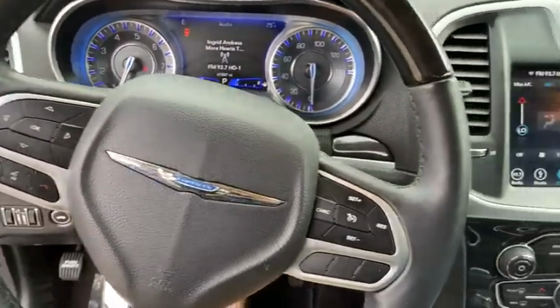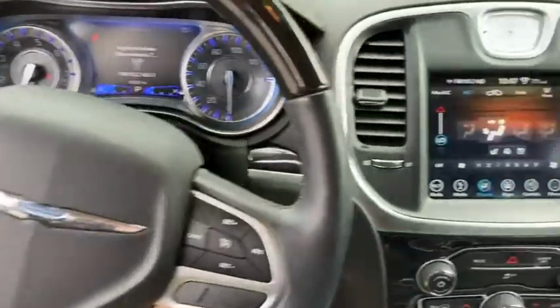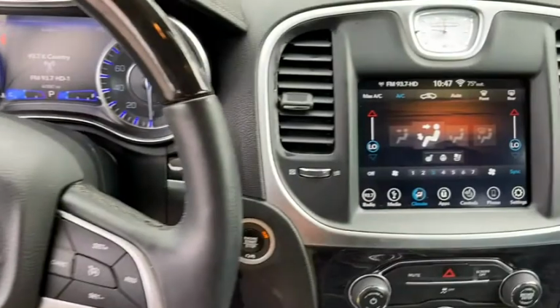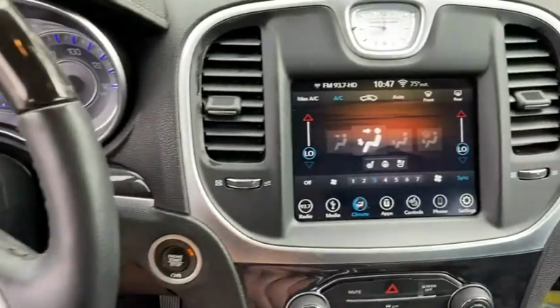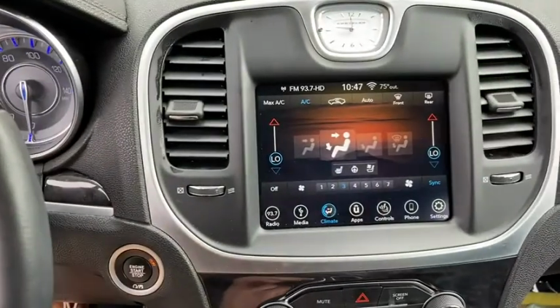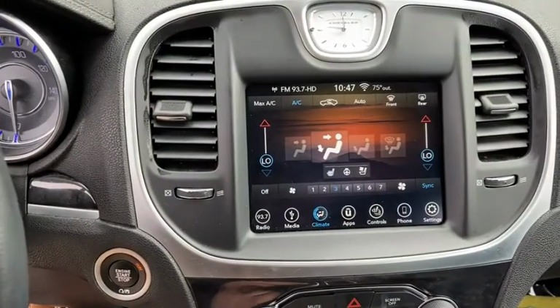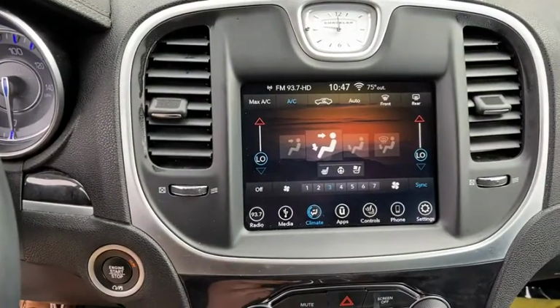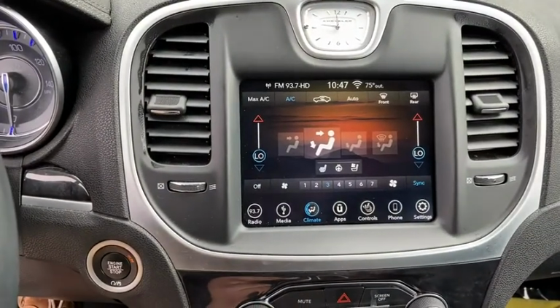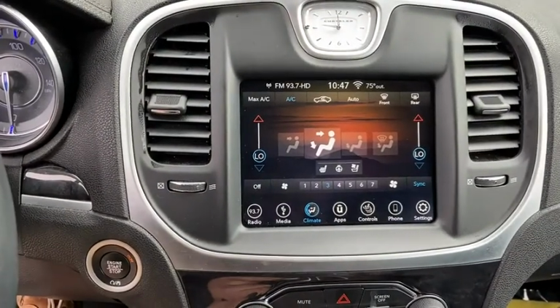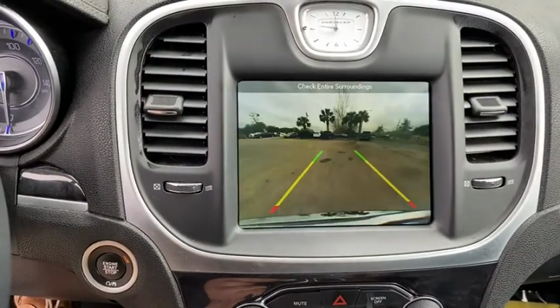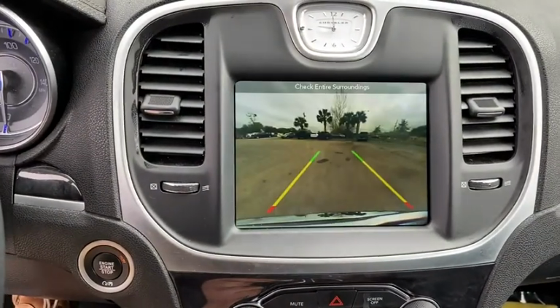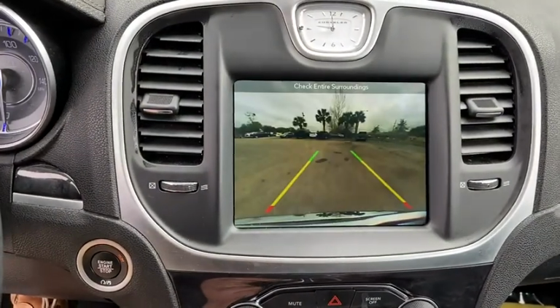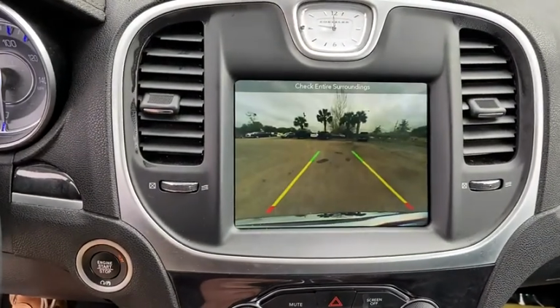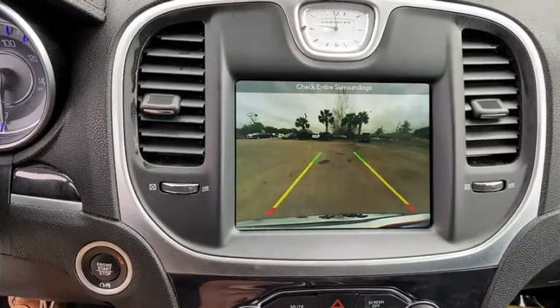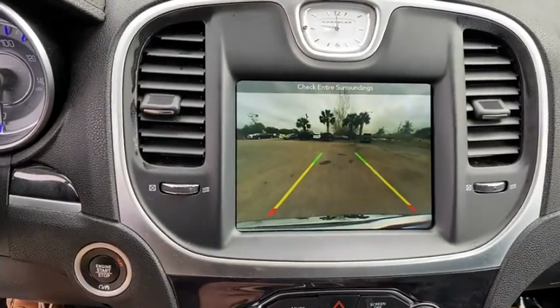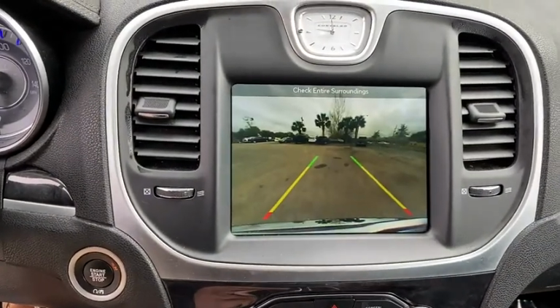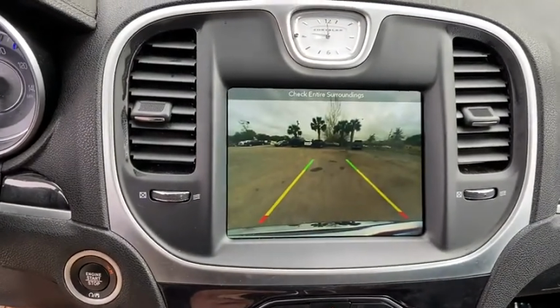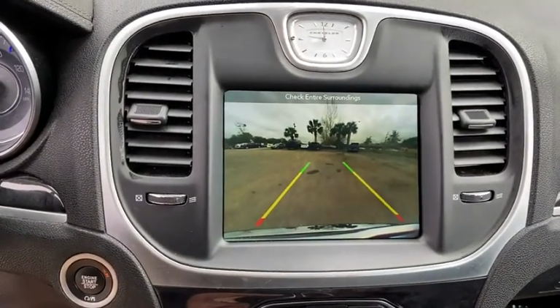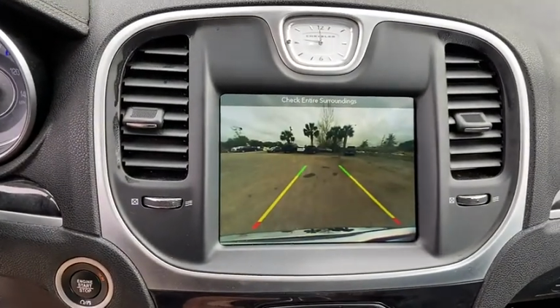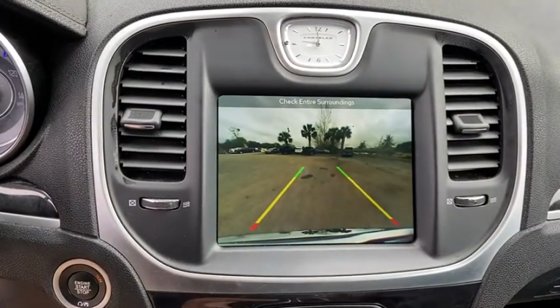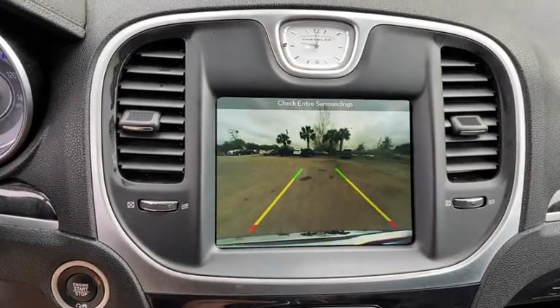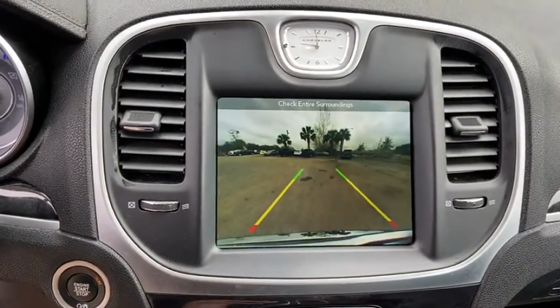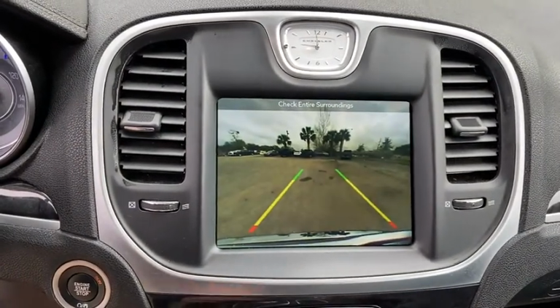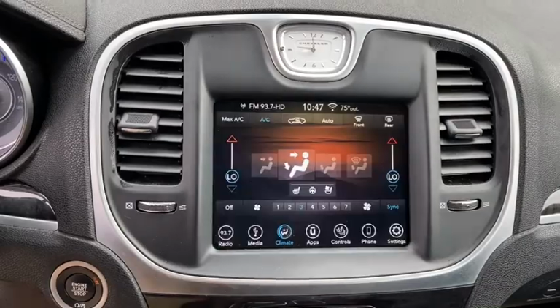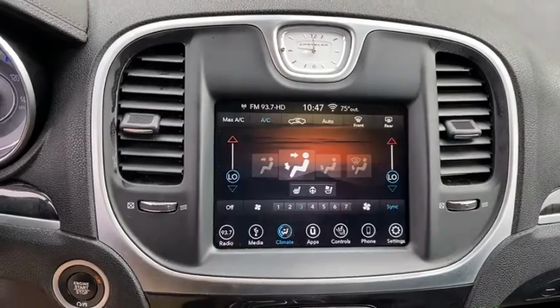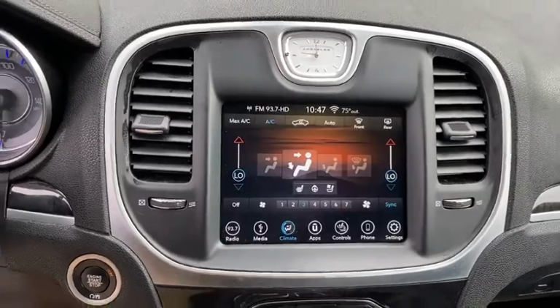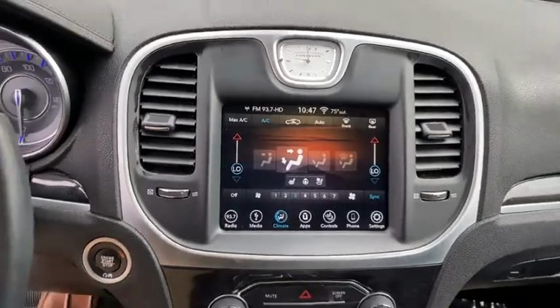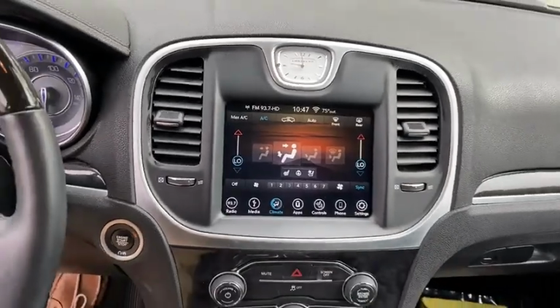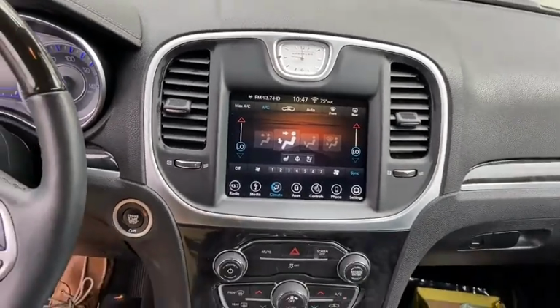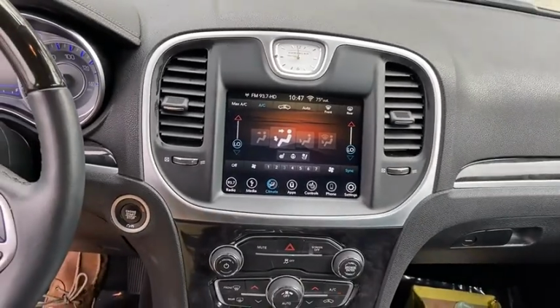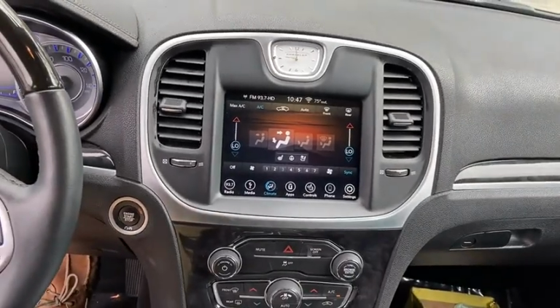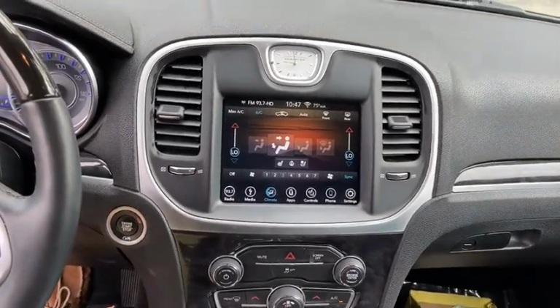Heated front seats, electronic stability control, security system, rear window defroster, compass, fog lights, trip computer.